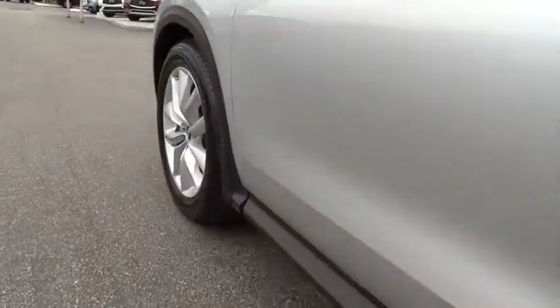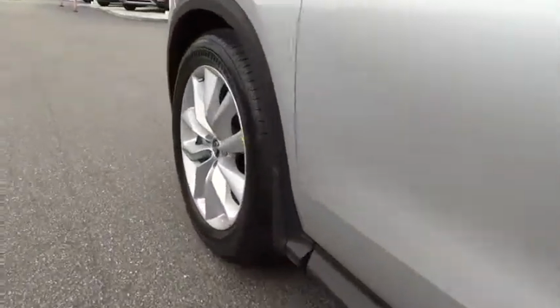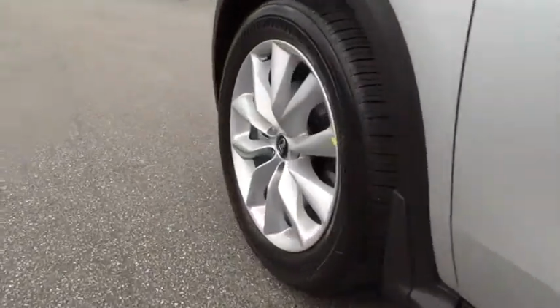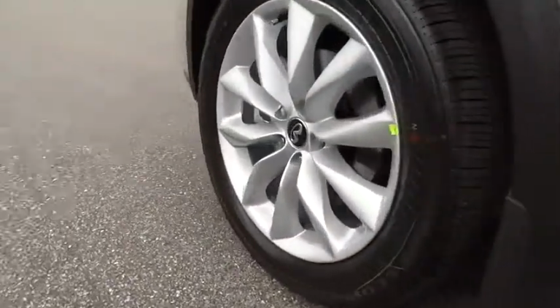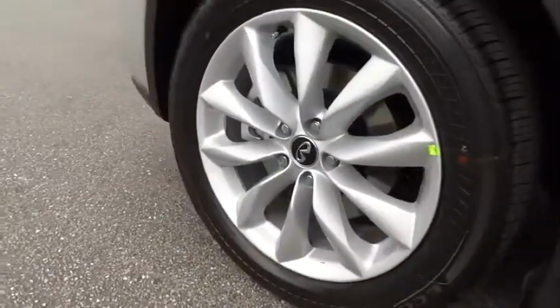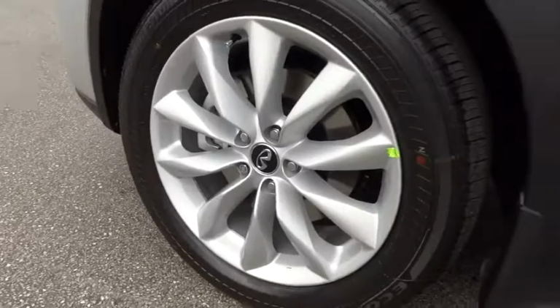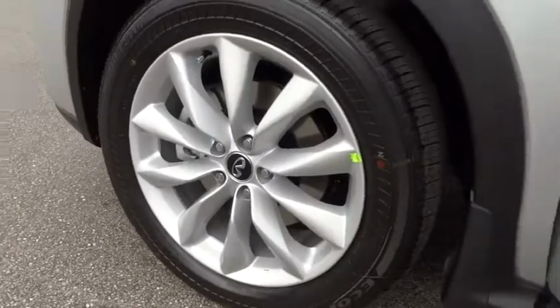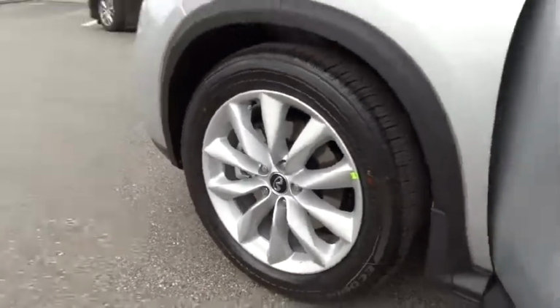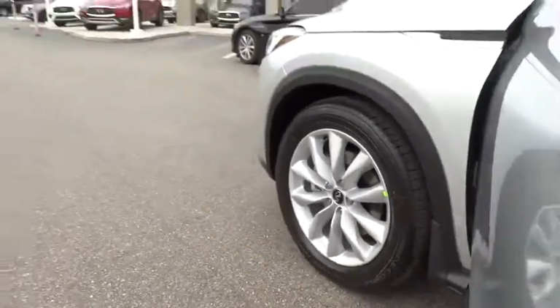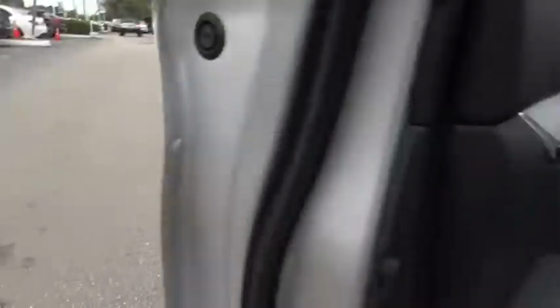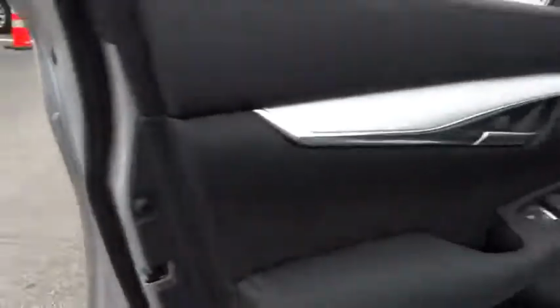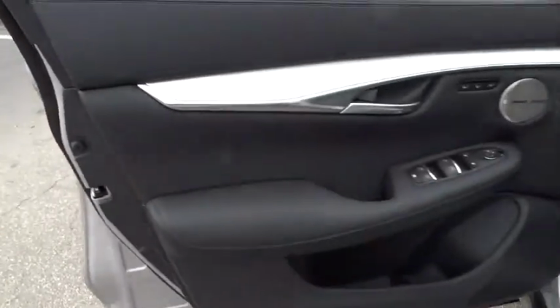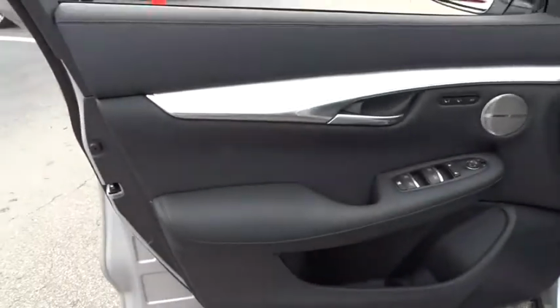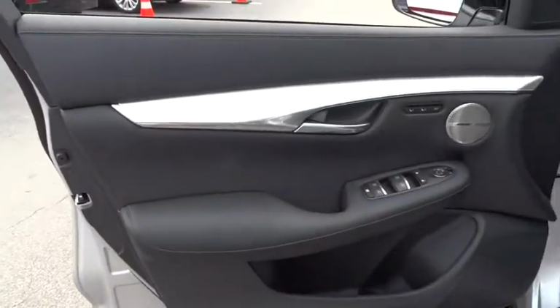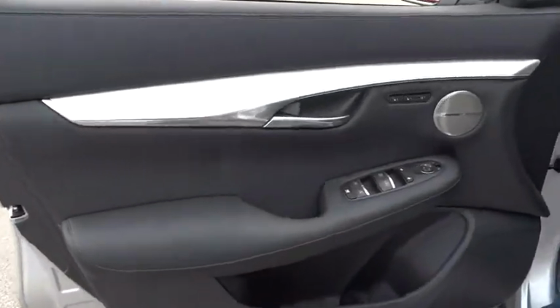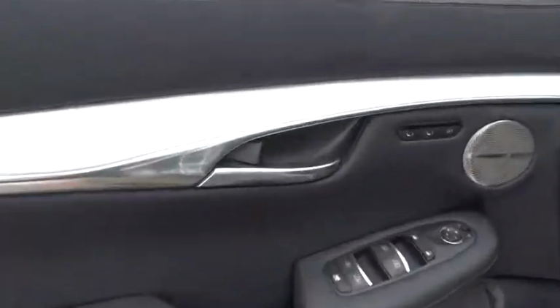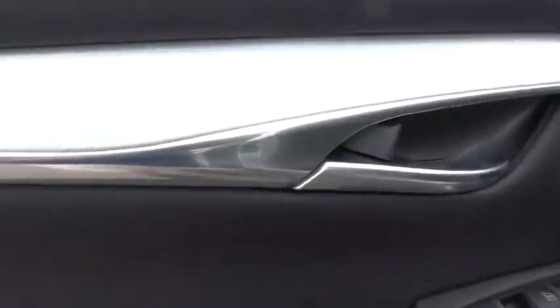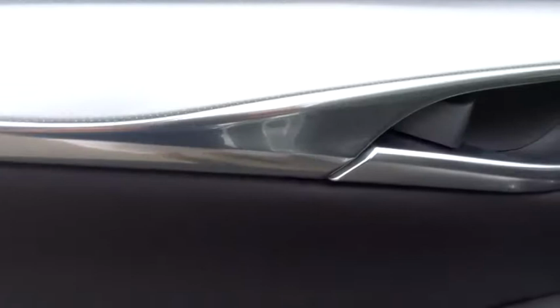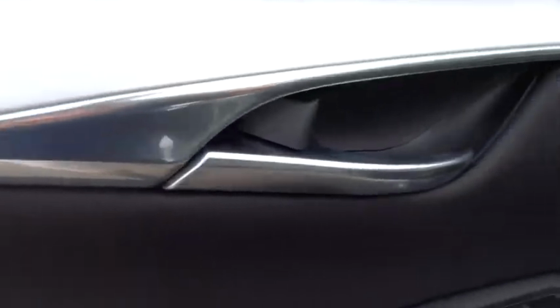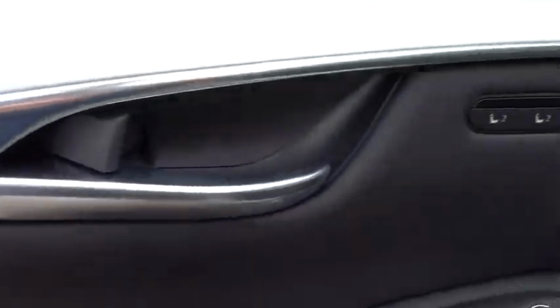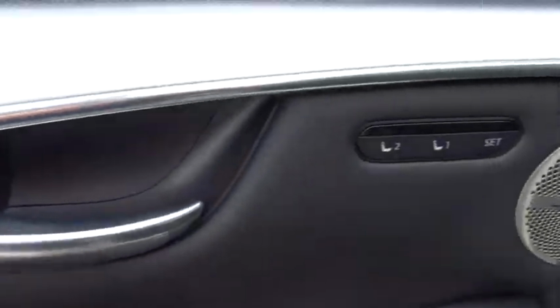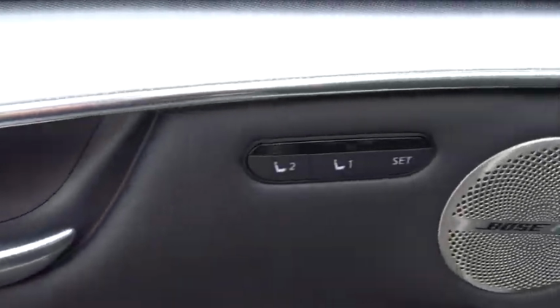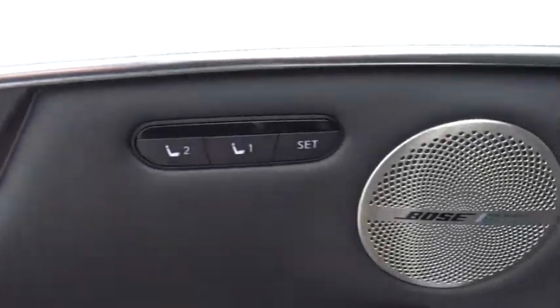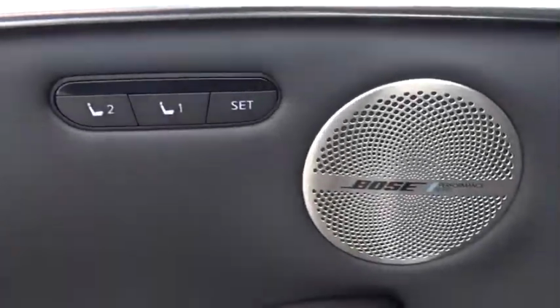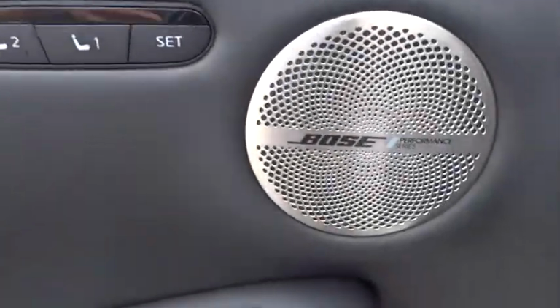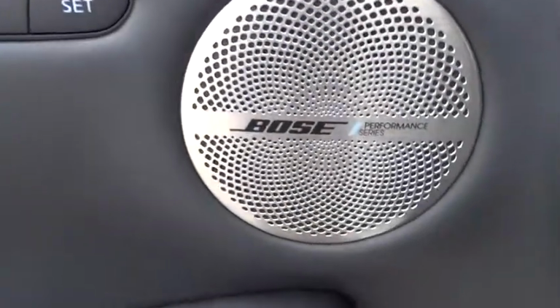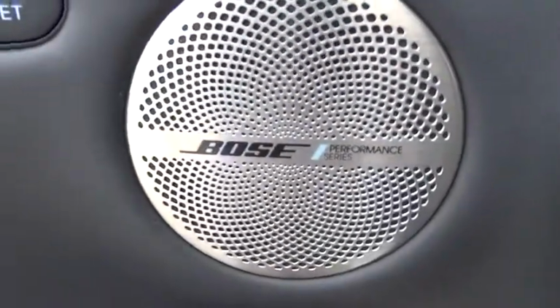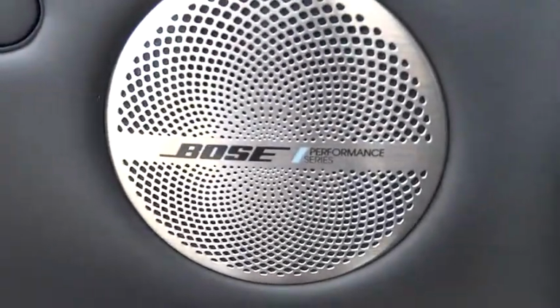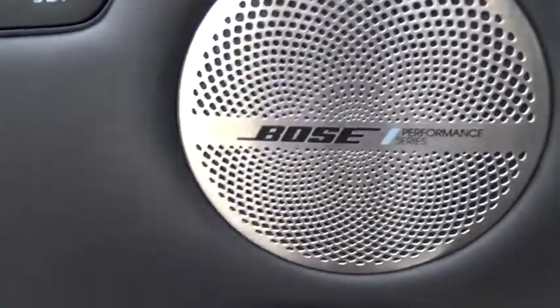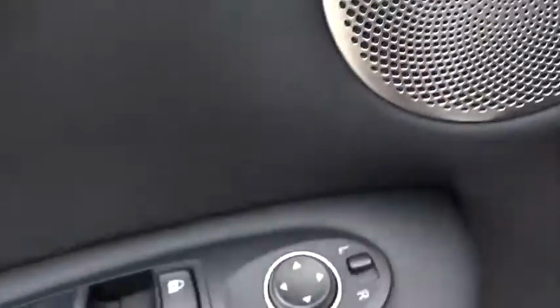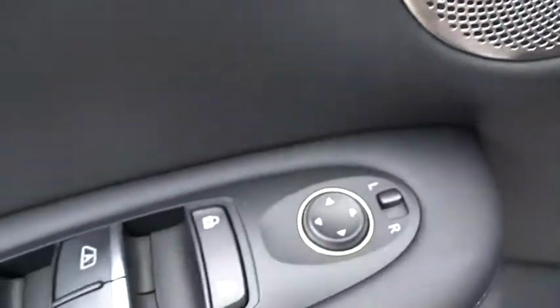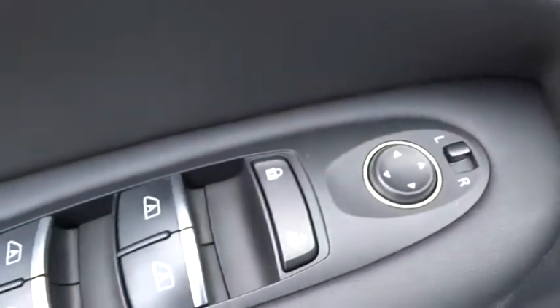Here are some of this vehicle's great options: traction control, power passenger seat, dual airbags, alloy wheels, power steering, four-wheel disc brakes, AM-FM stereo with CD player, and premium audio package.